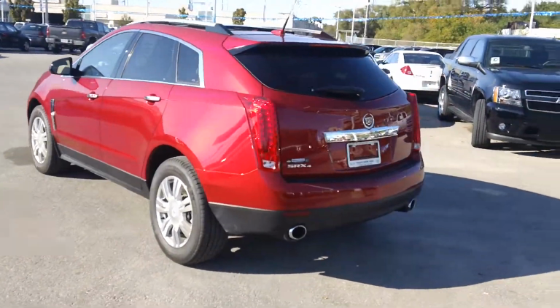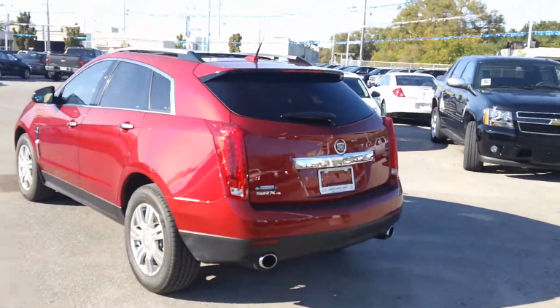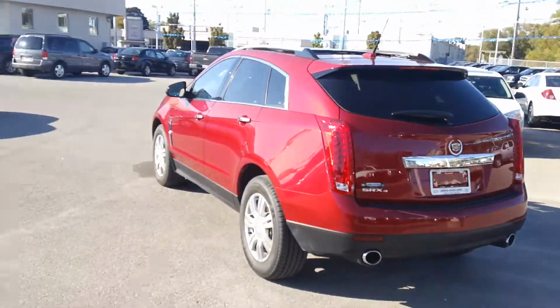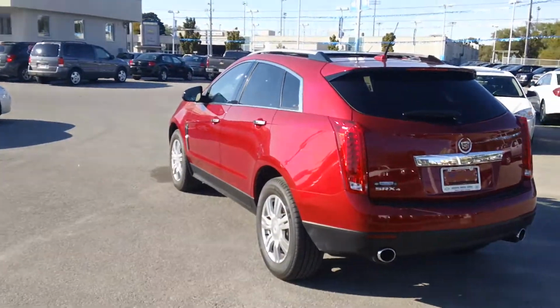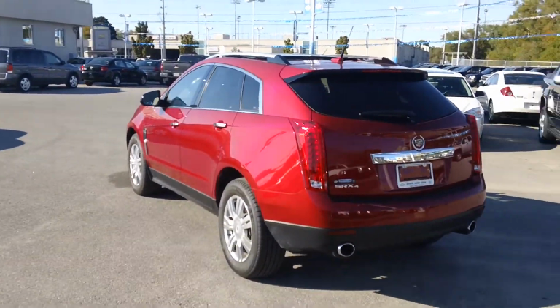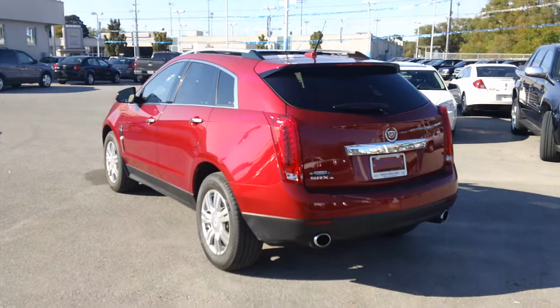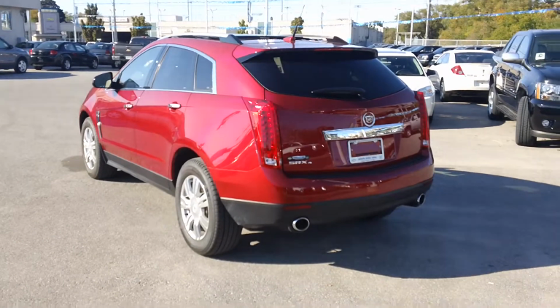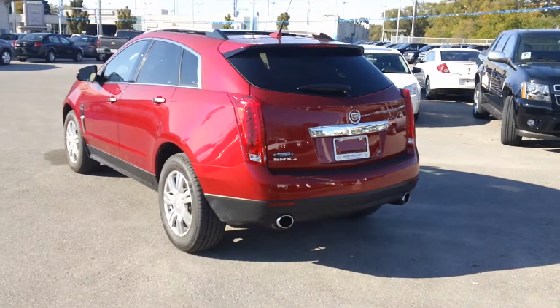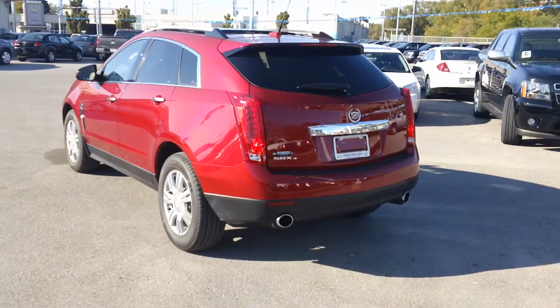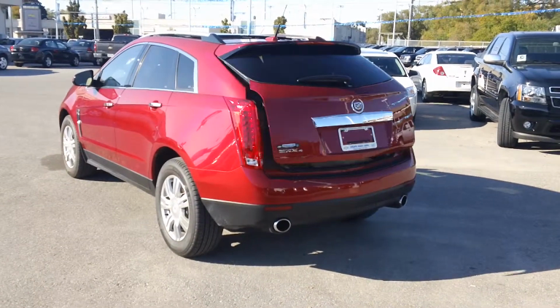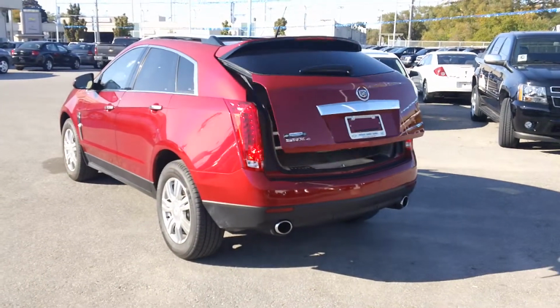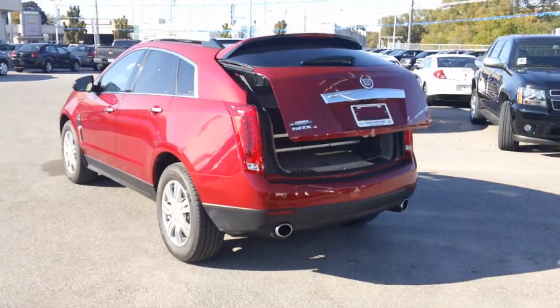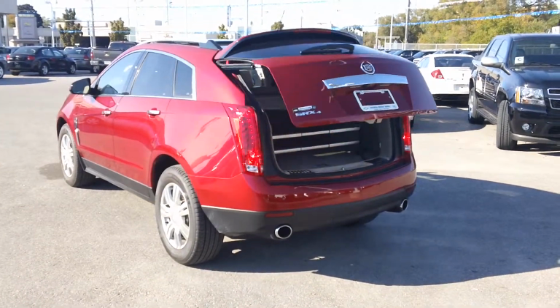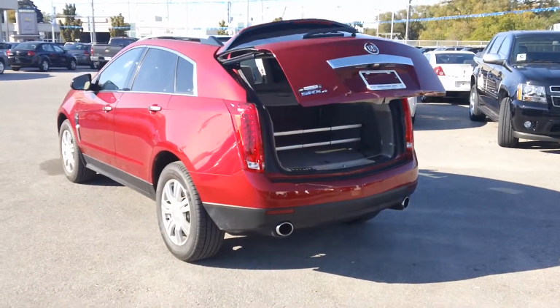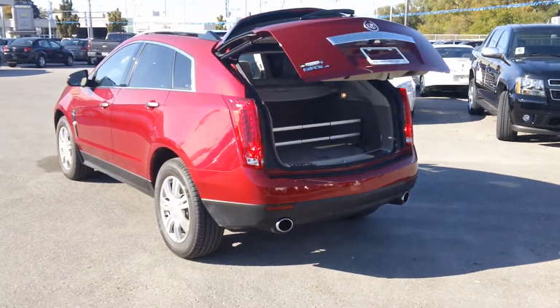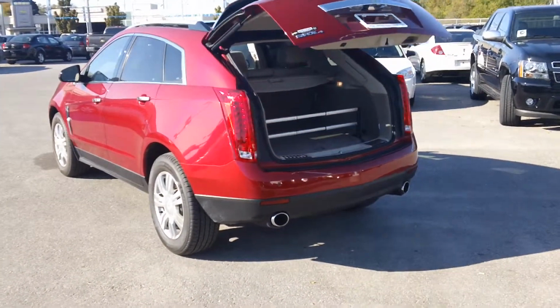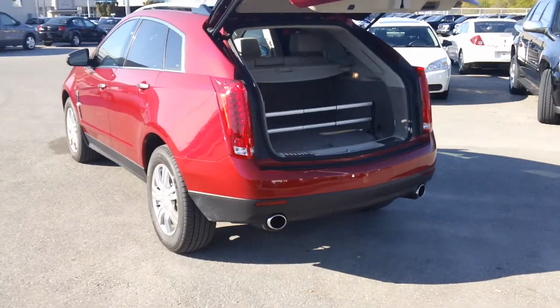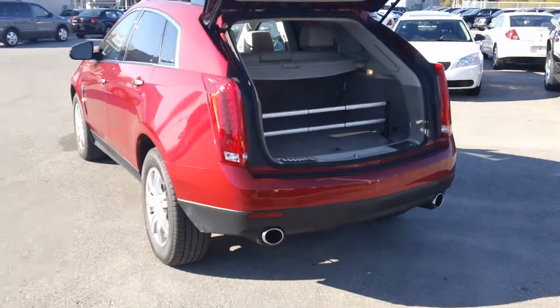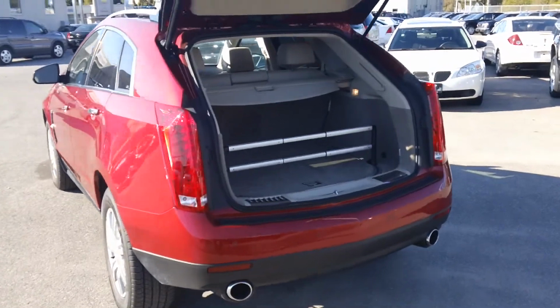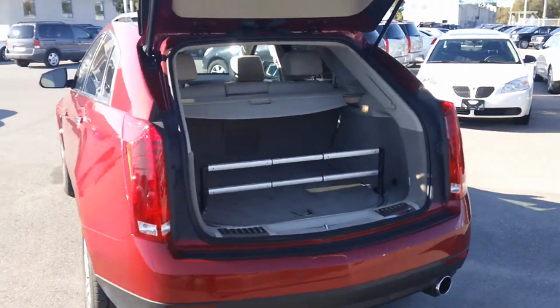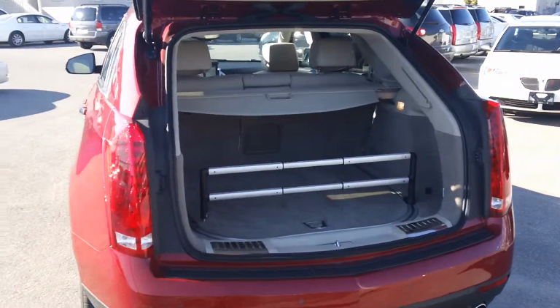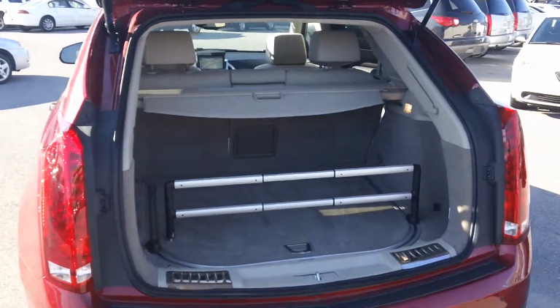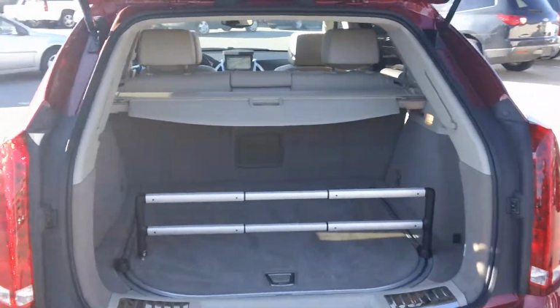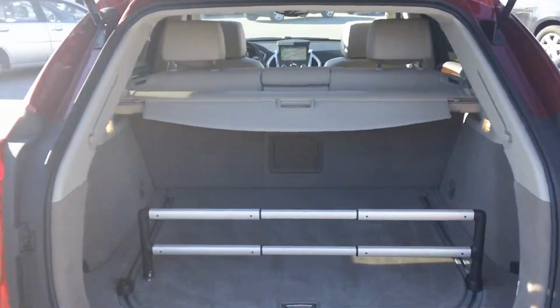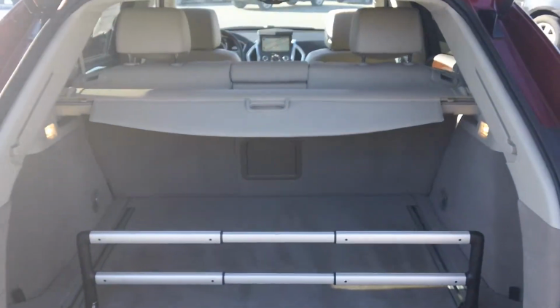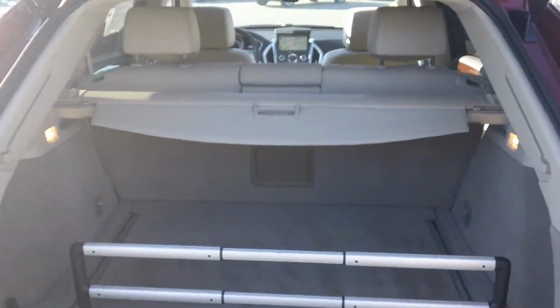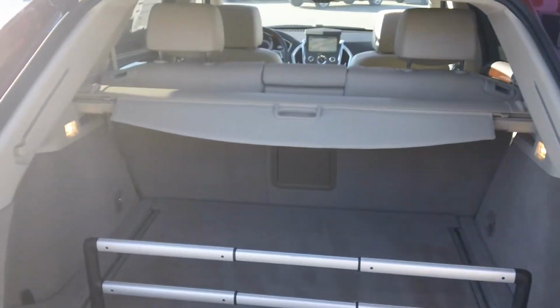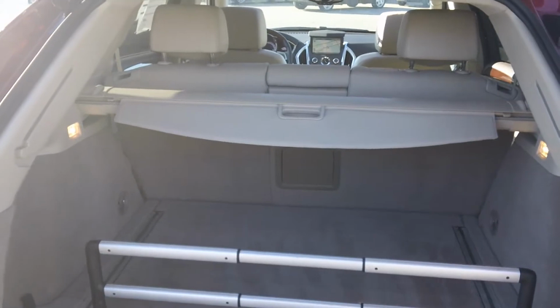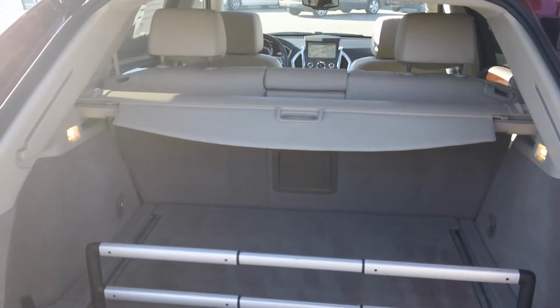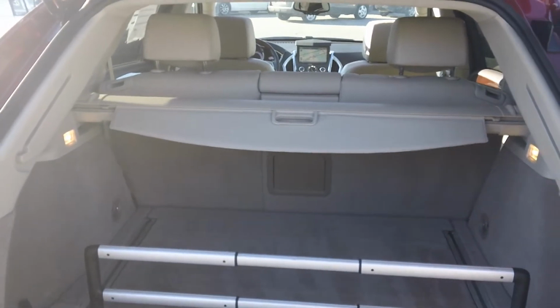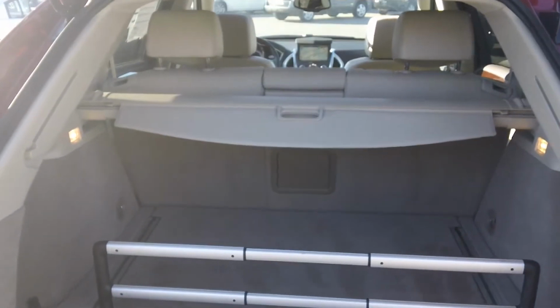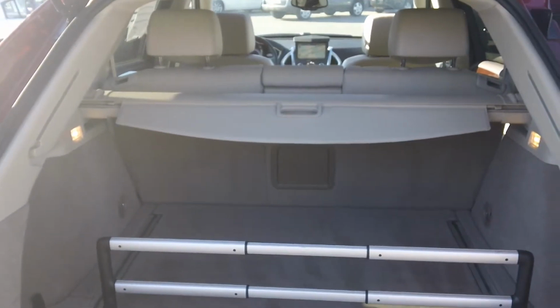The vehicle comes equipped with all of the options. Power rear liftgate. Have a quick look in the back — it's got the rear cargo management system, rear tonneau cover, and split folding back seat with the pass-through.